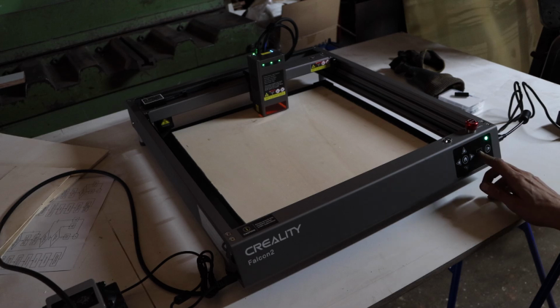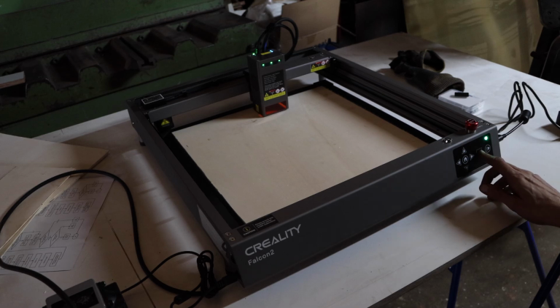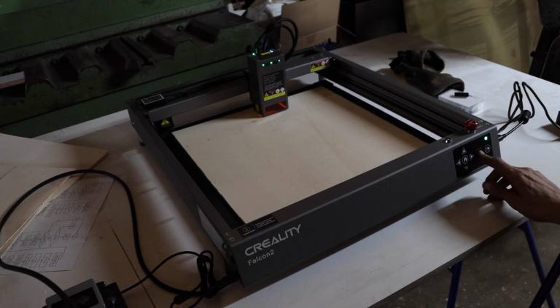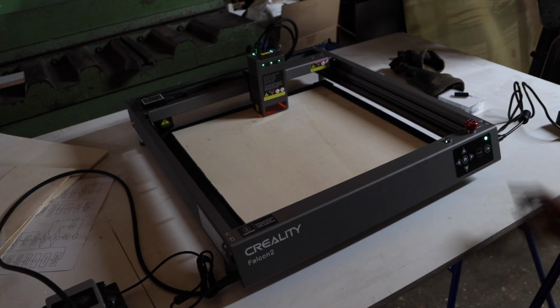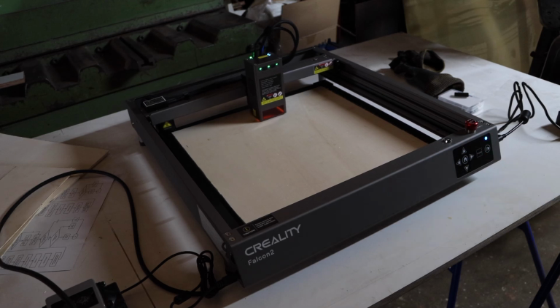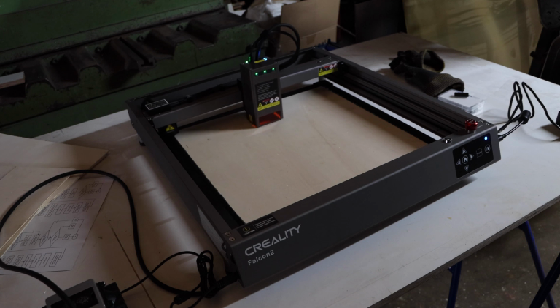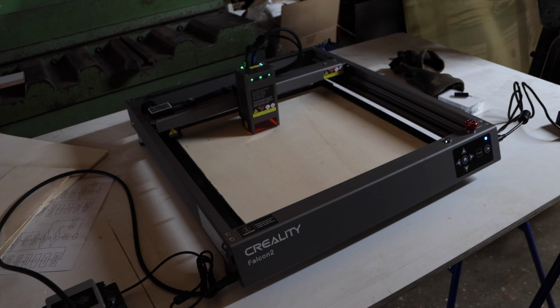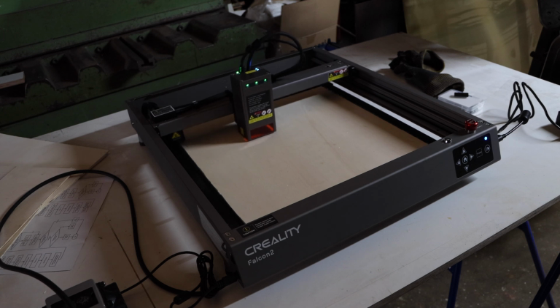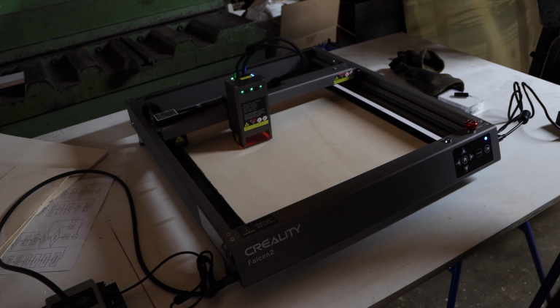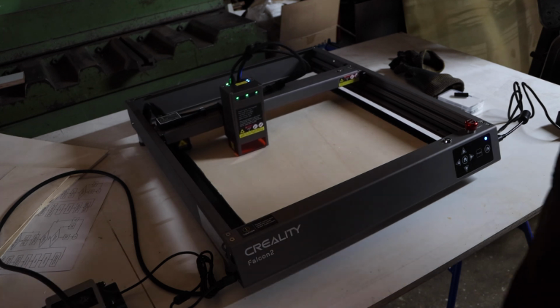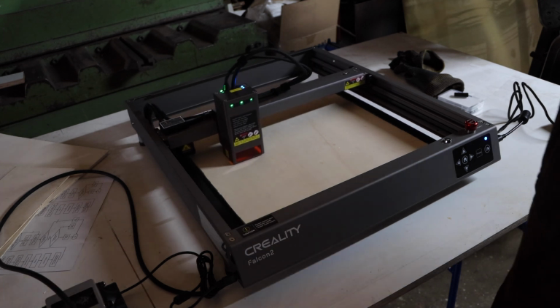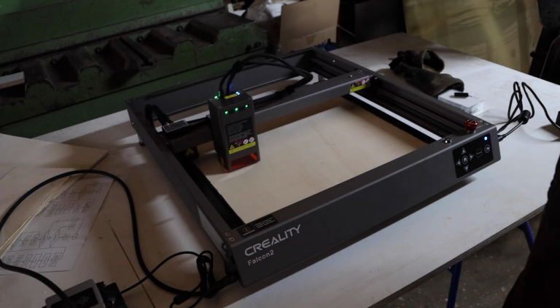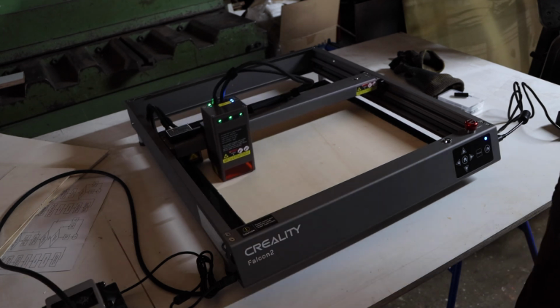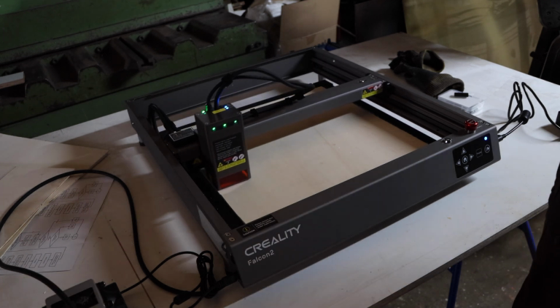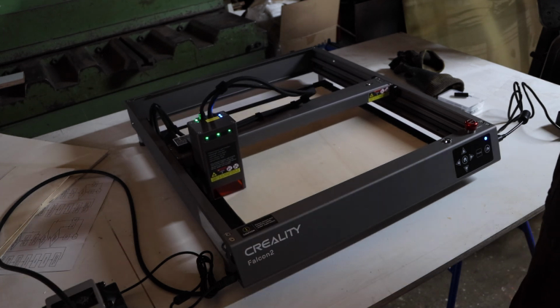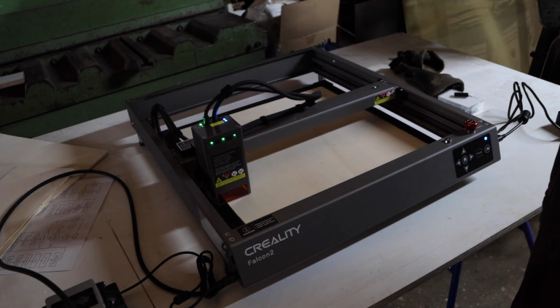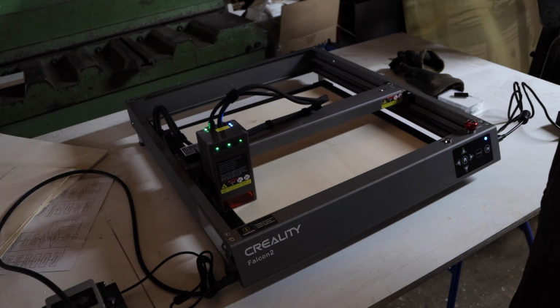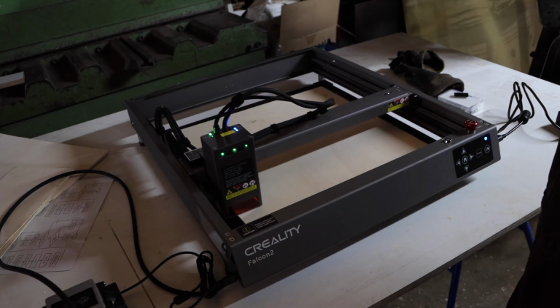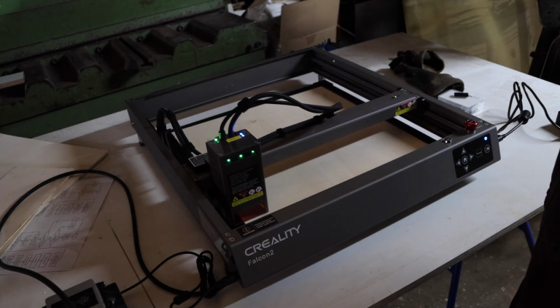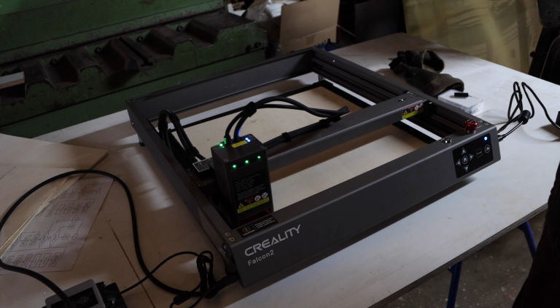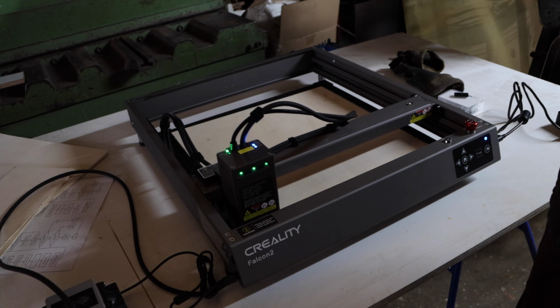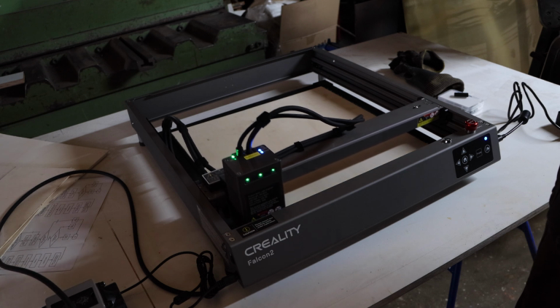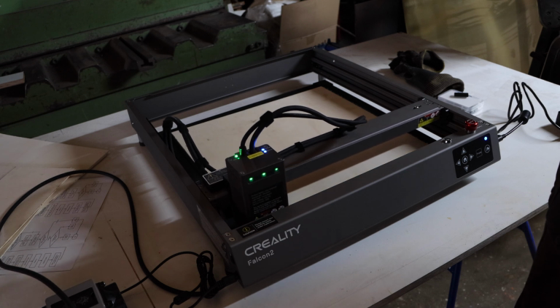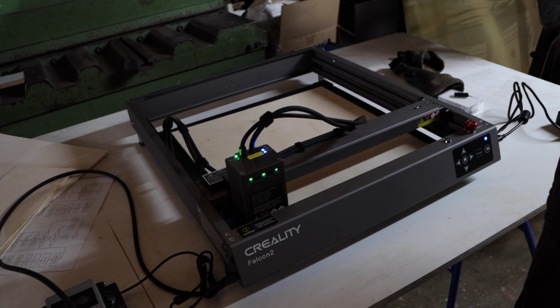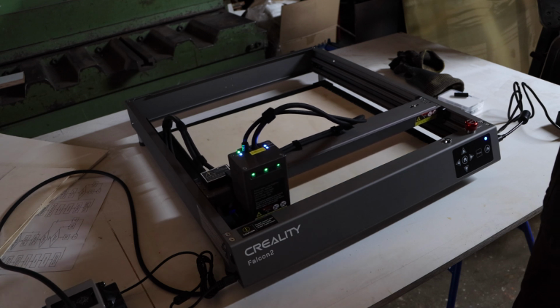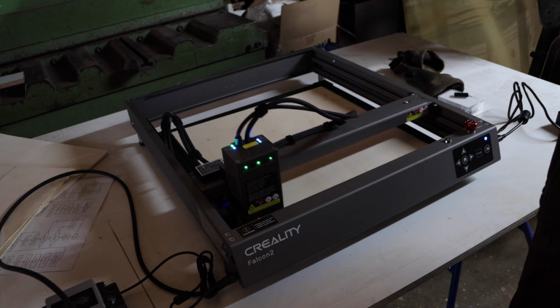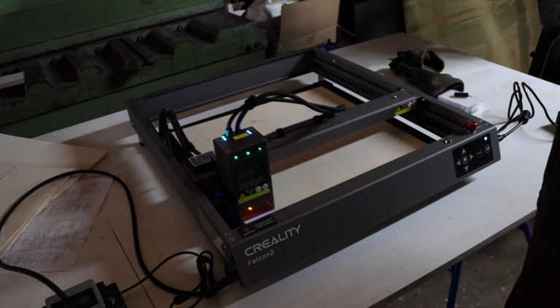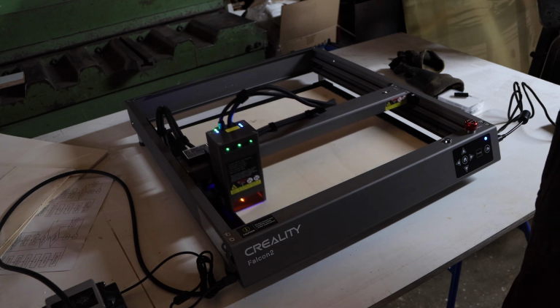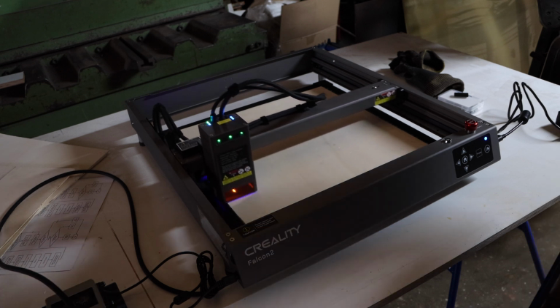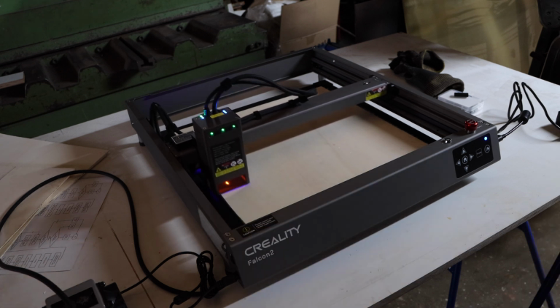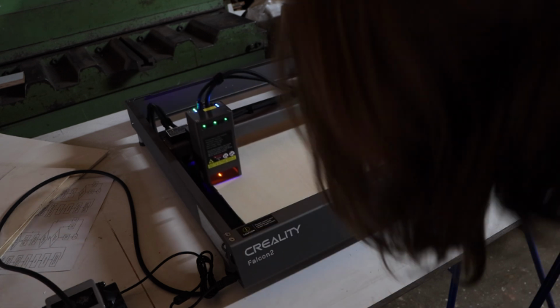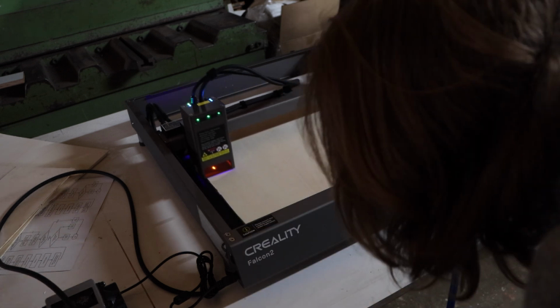The laser cutter has some unique features, like the air assist pump. It's a small air pump that blows air on the sides of the laser, blowing away the smoke from the laser head.